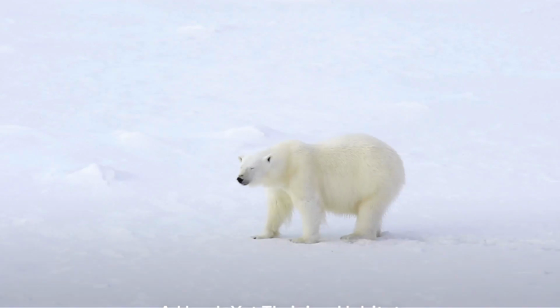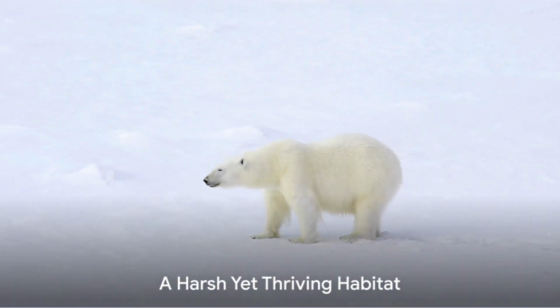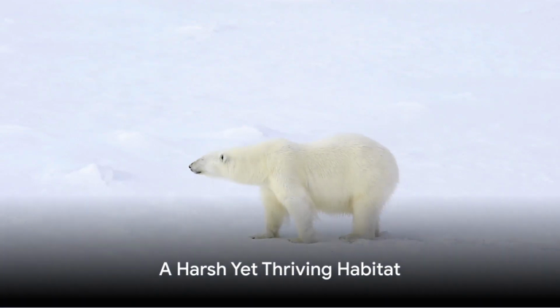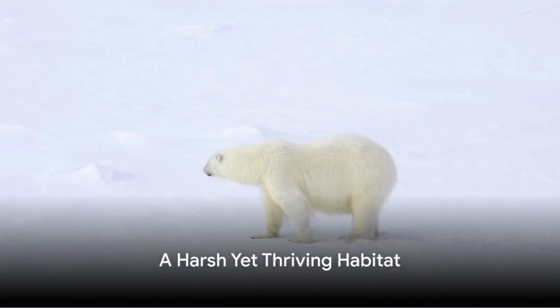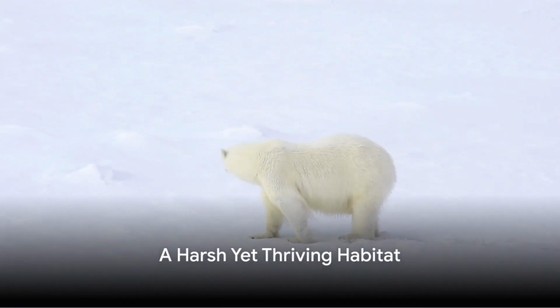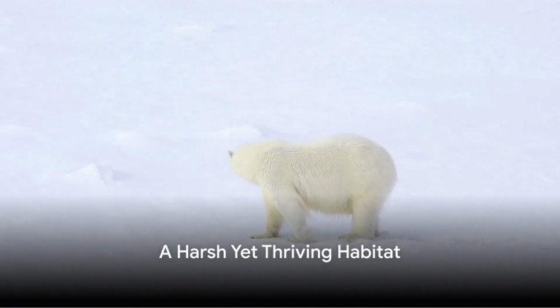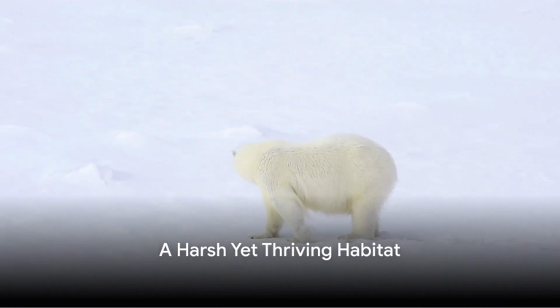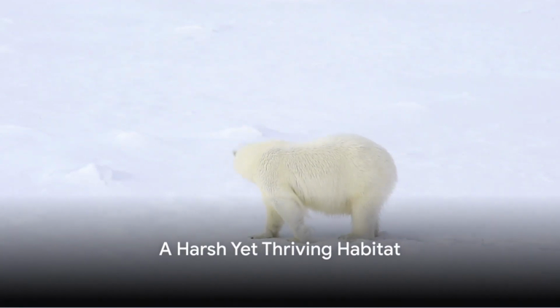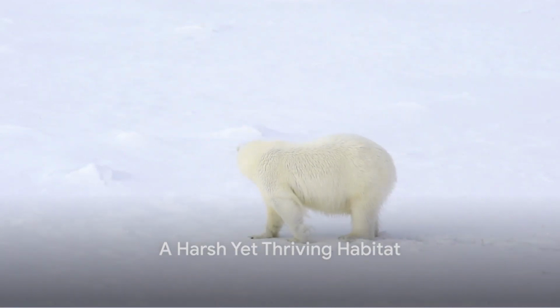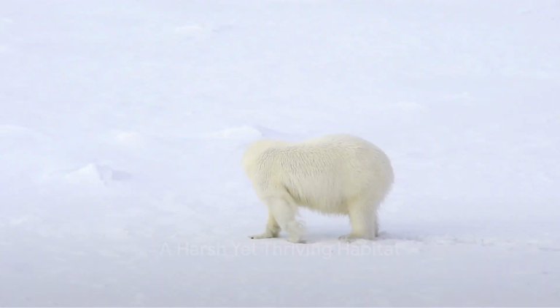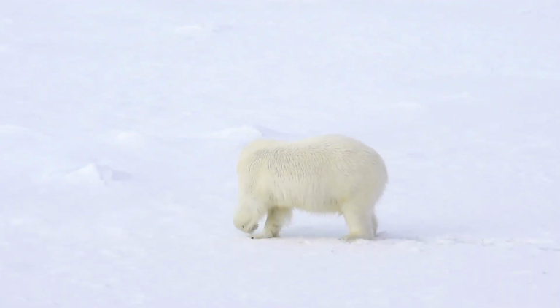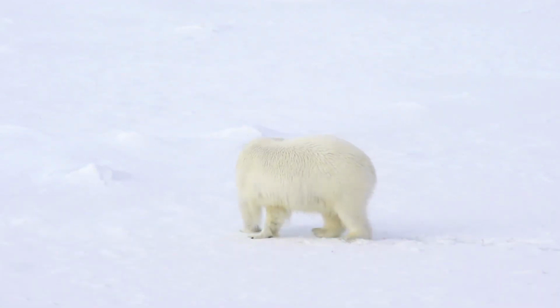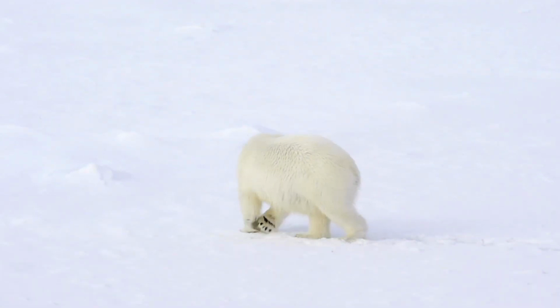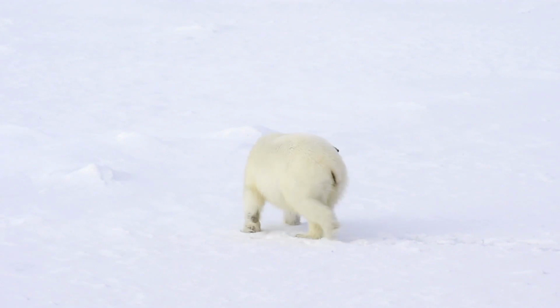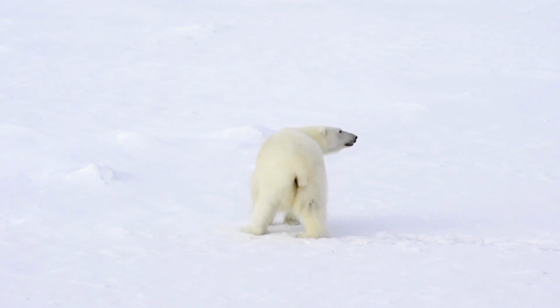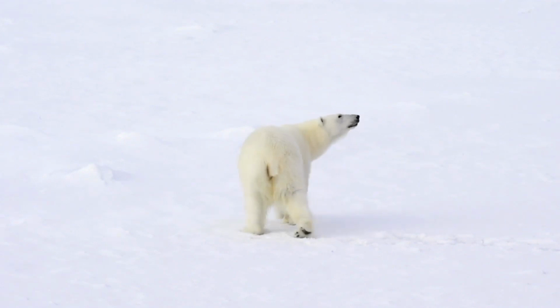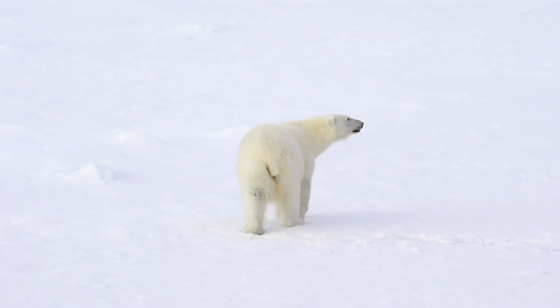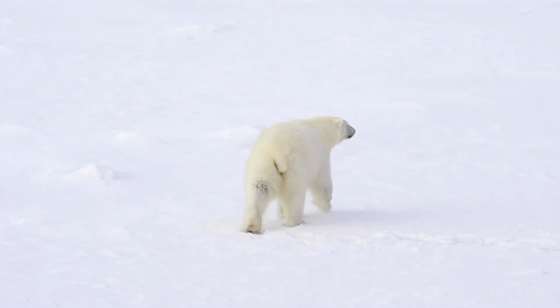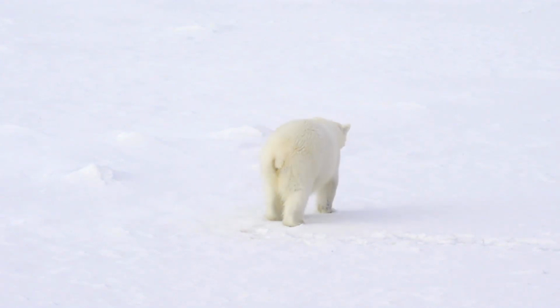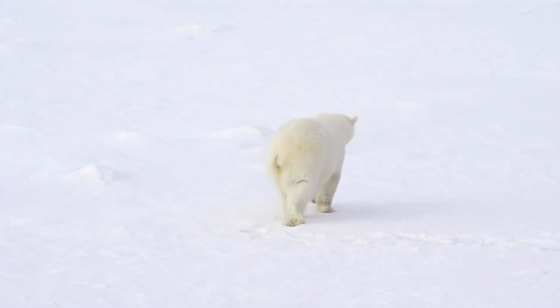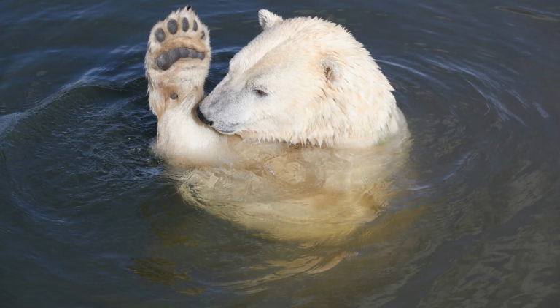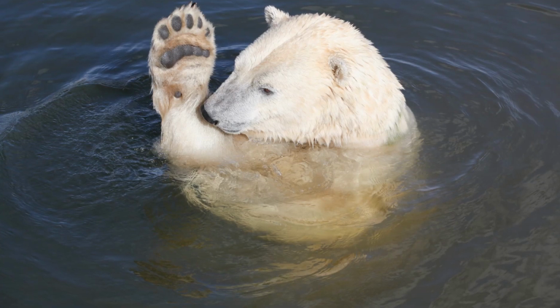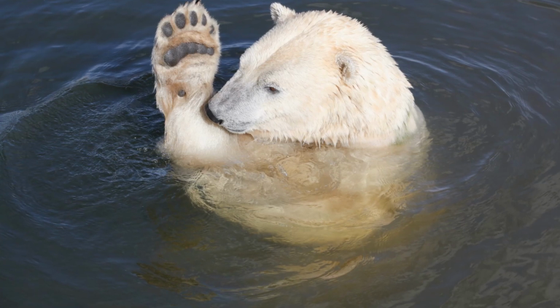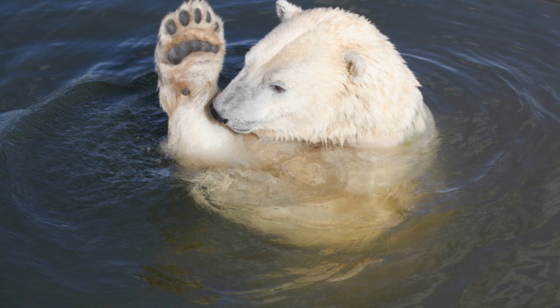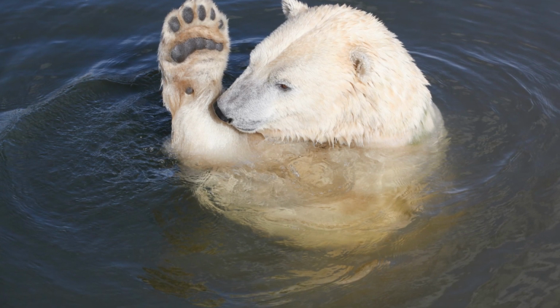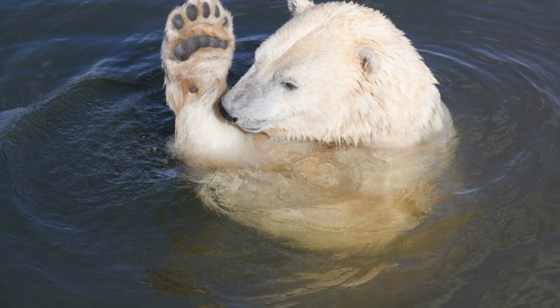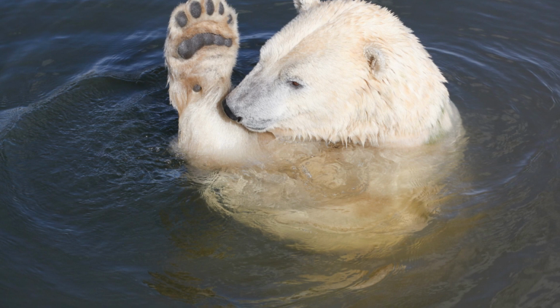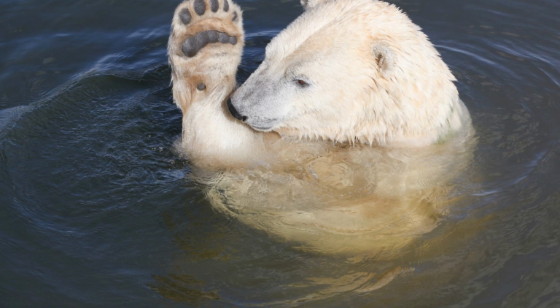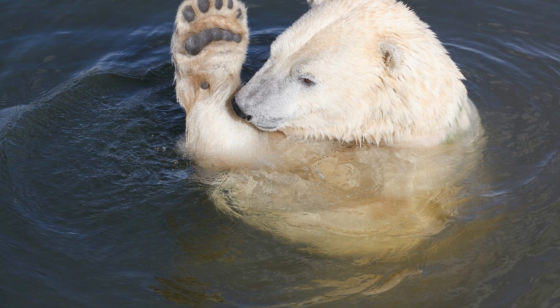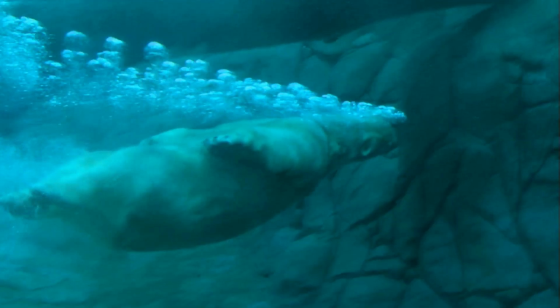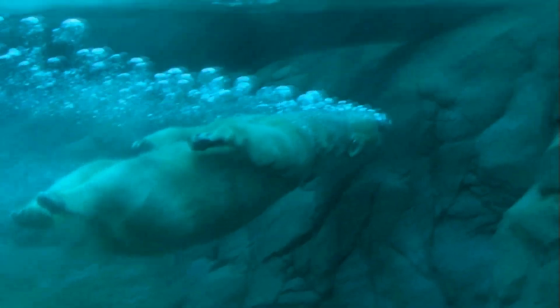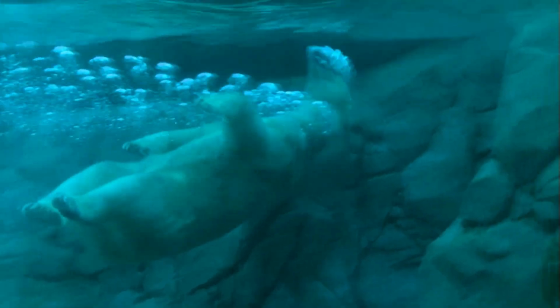Imagine the Arctic, a place where temperatures can plunge to minus 40 degrees Celsius. Yet polar bears thrive here. How? They have thick fur, almost 10 centimetres in length, that insulates them from the cold.